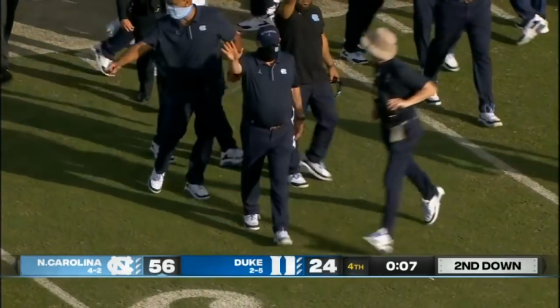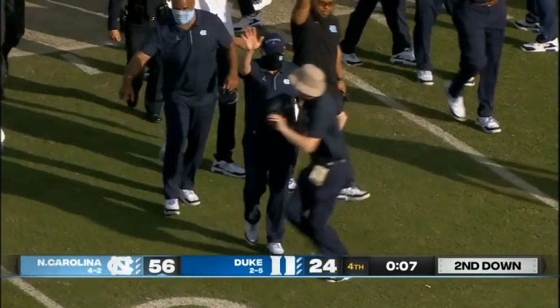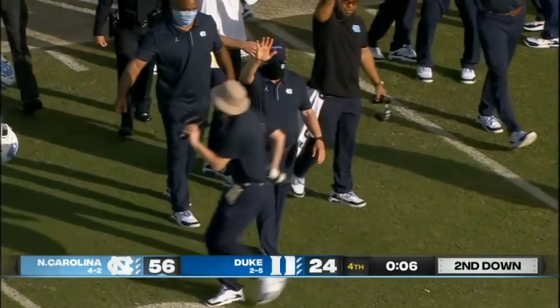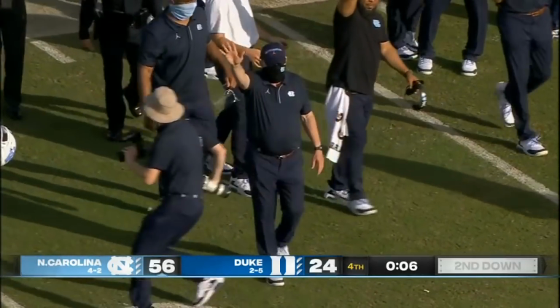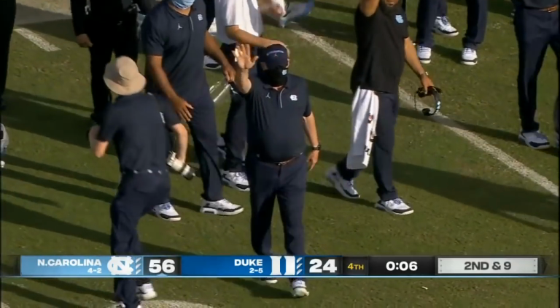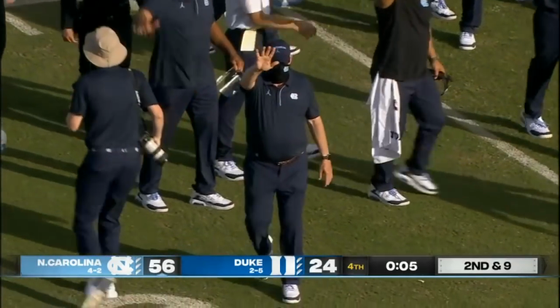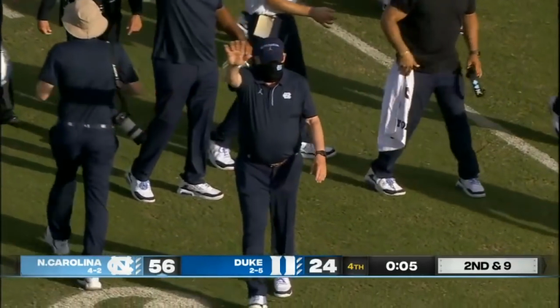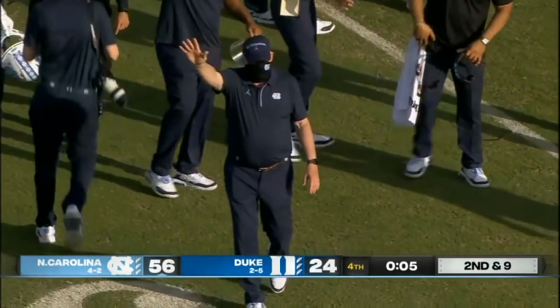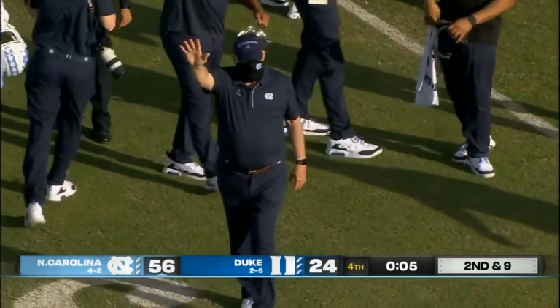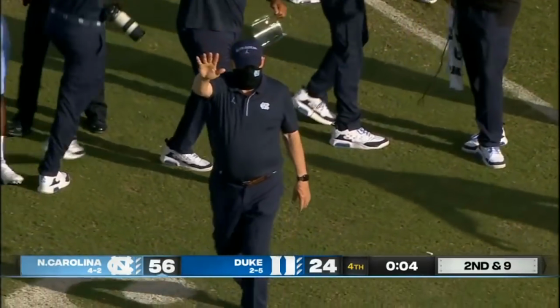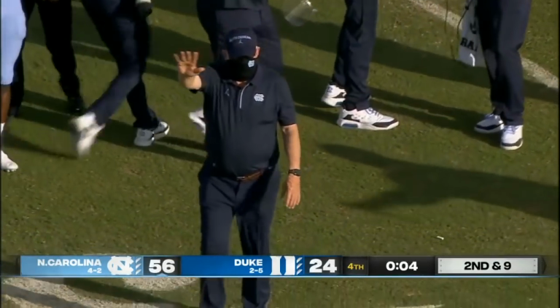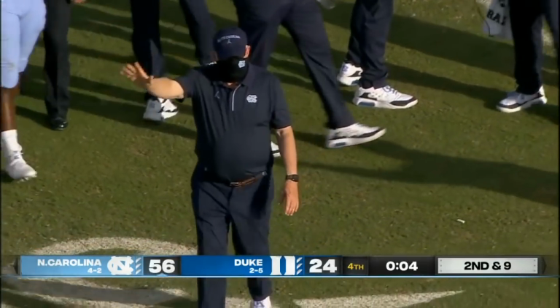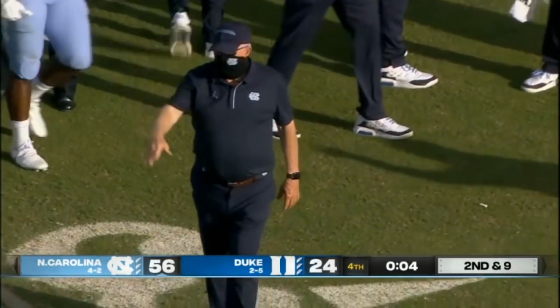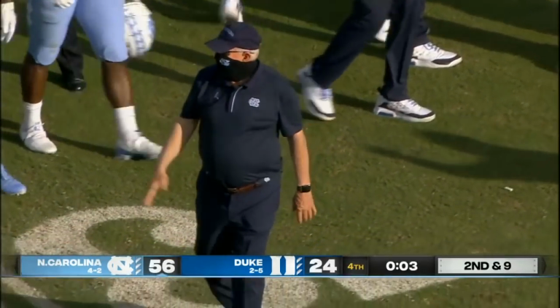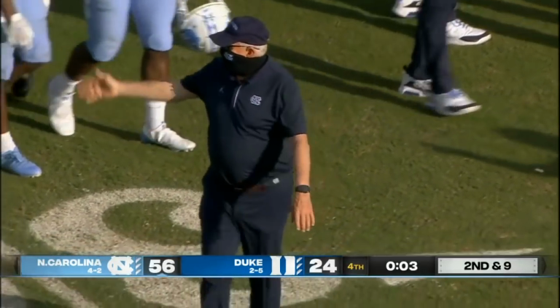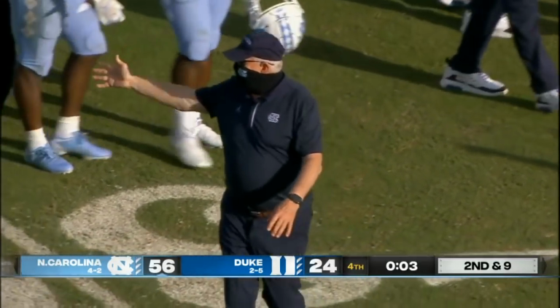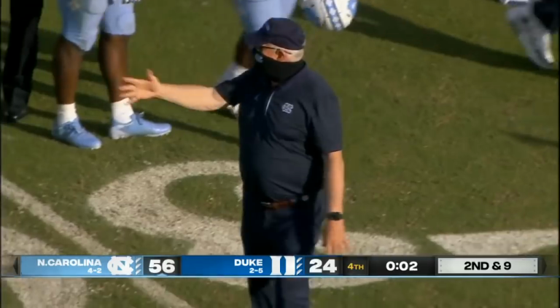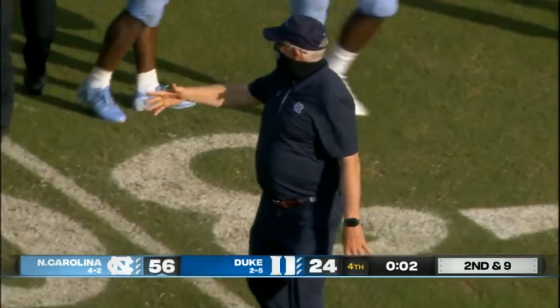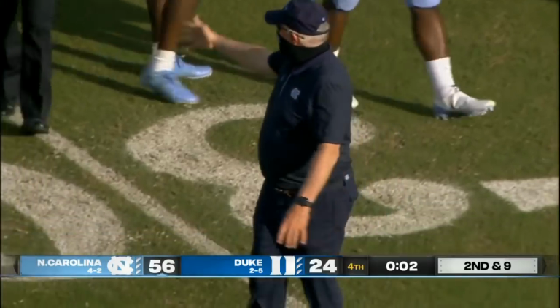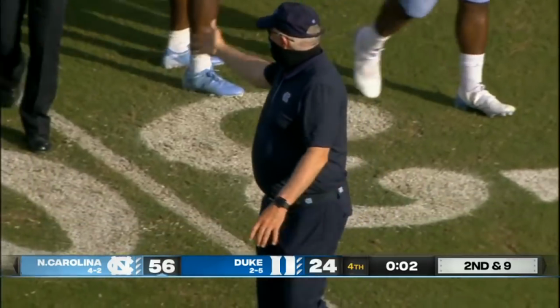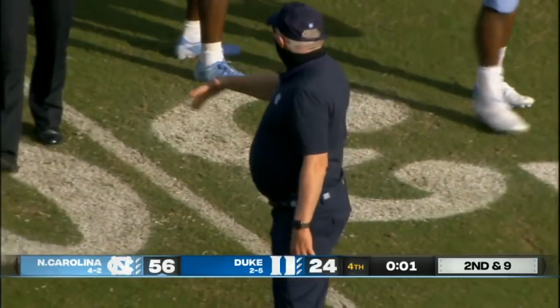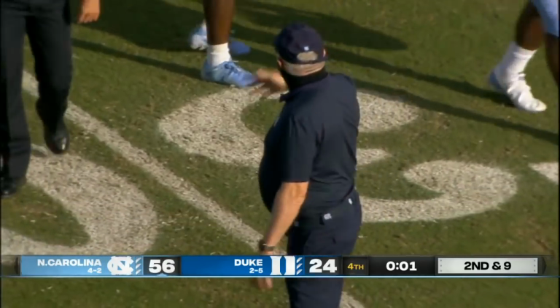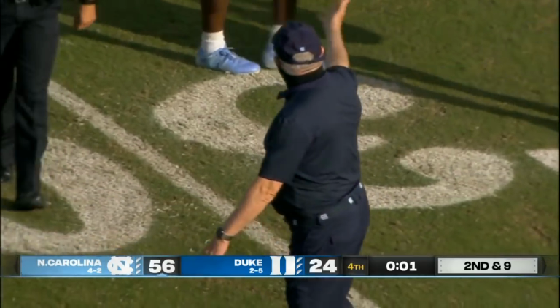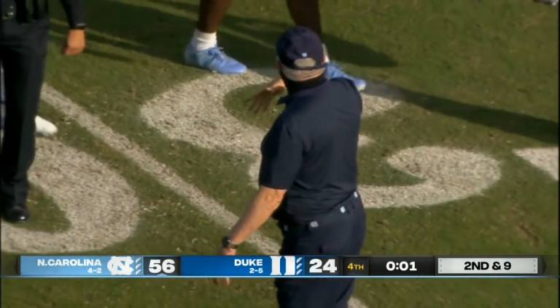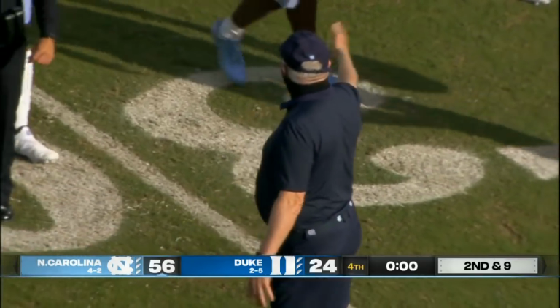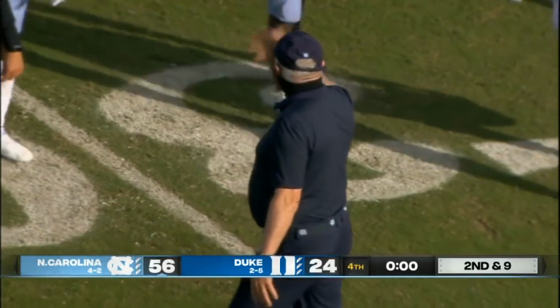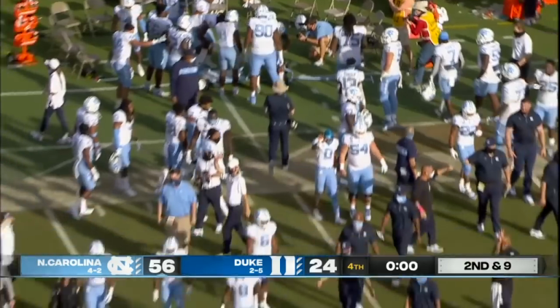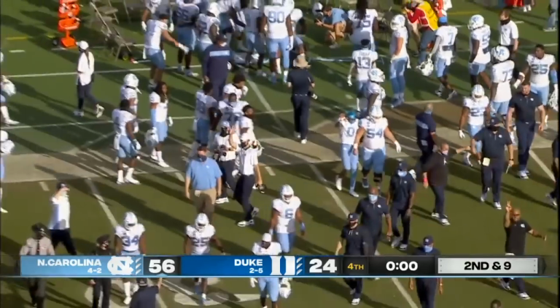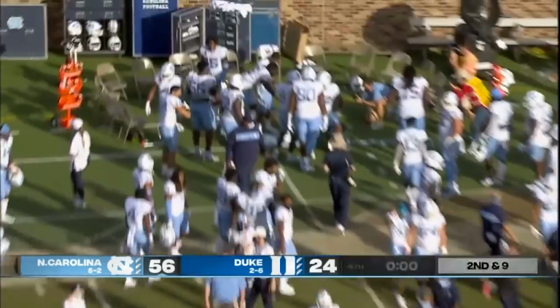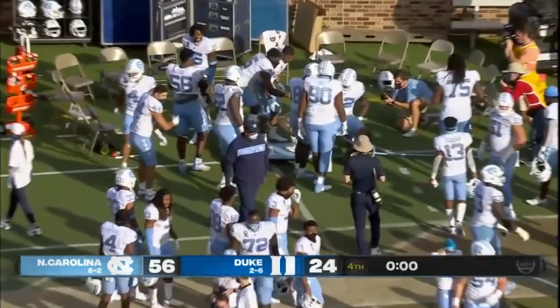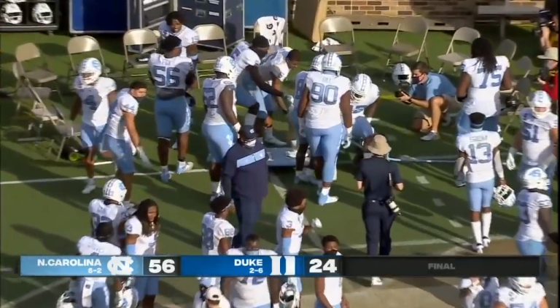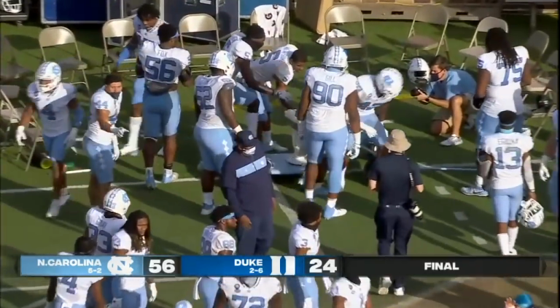And Mack Brown, his 10th consecutive win against the Duke Blue Devils. Carolina improves to 5-2. Duke falls to 2-6.